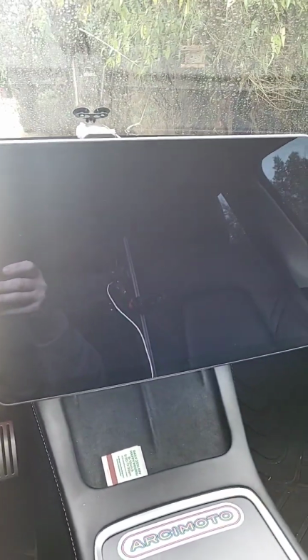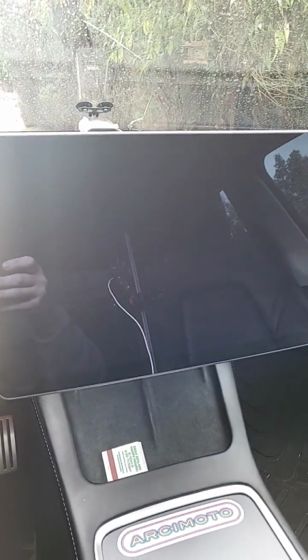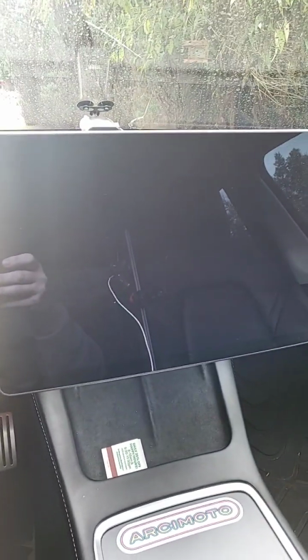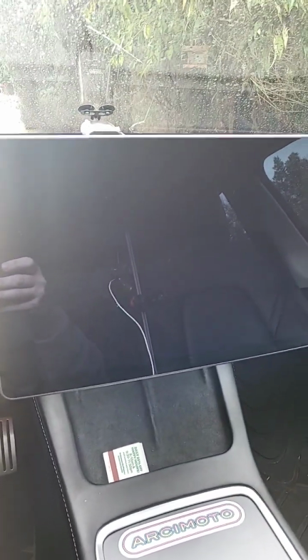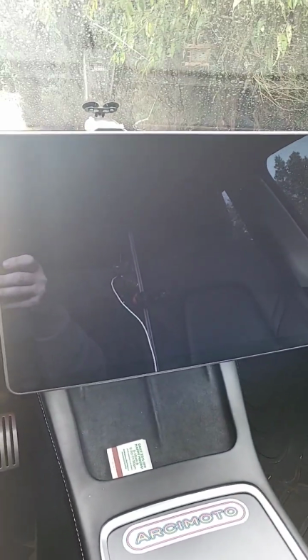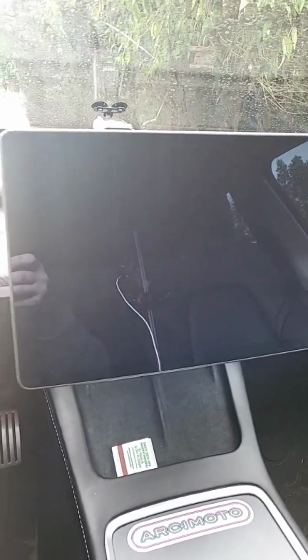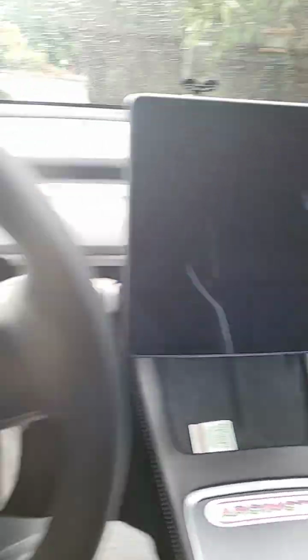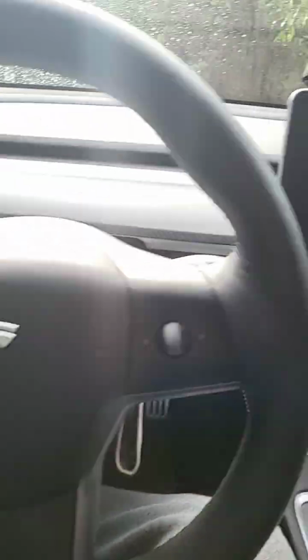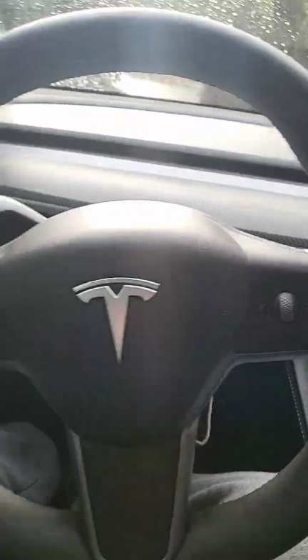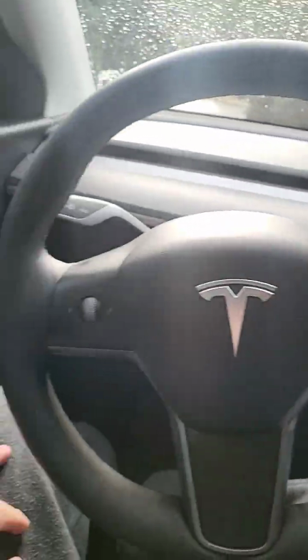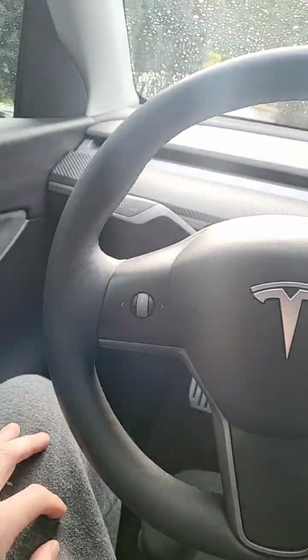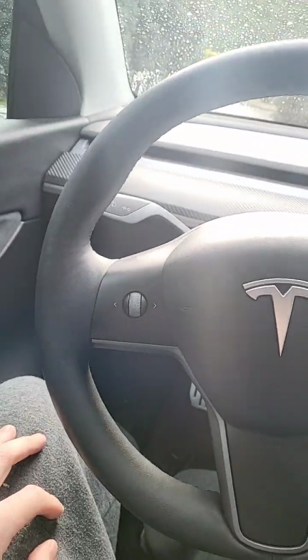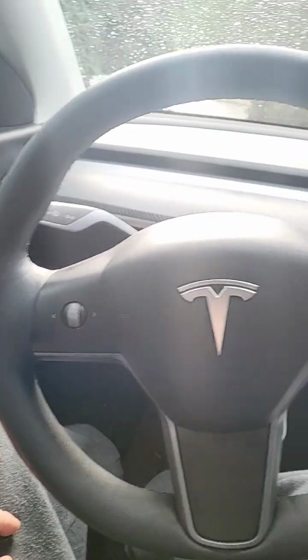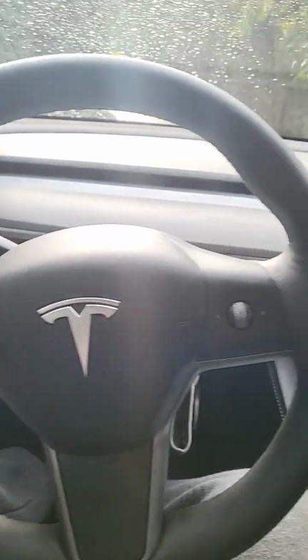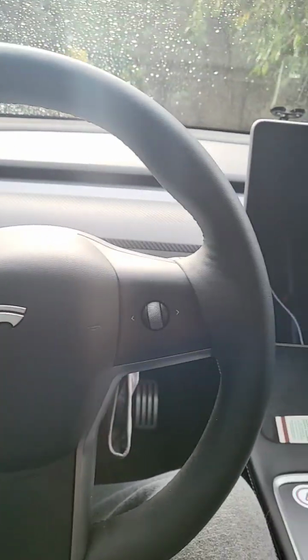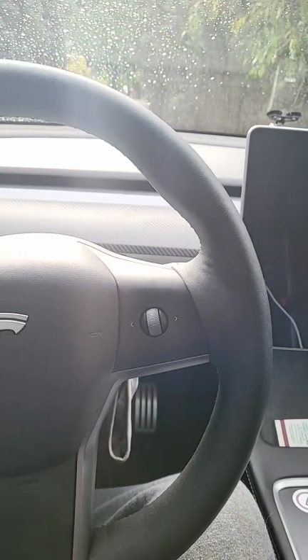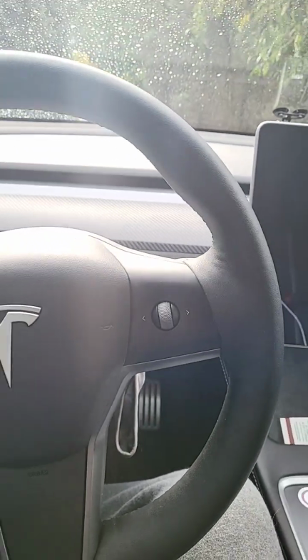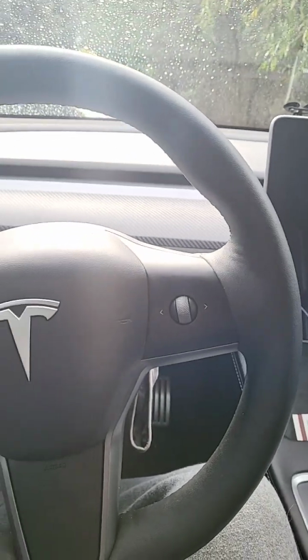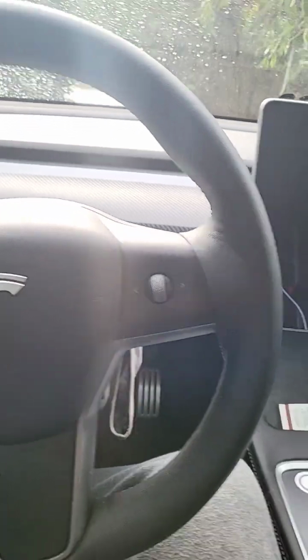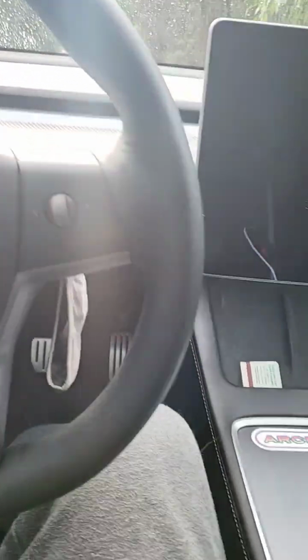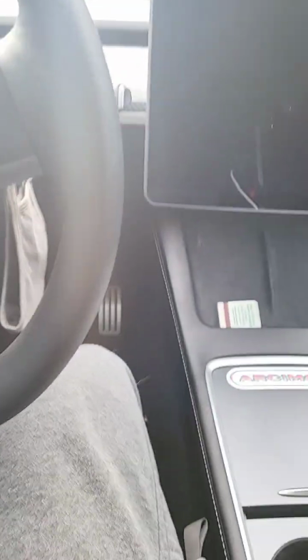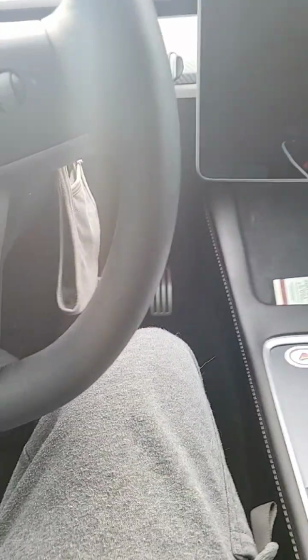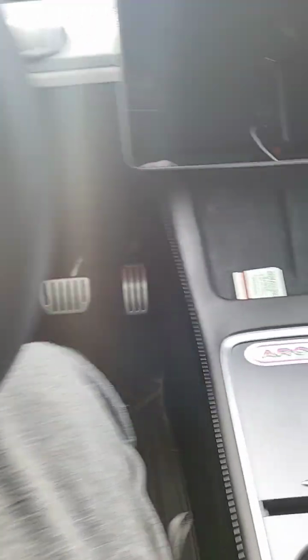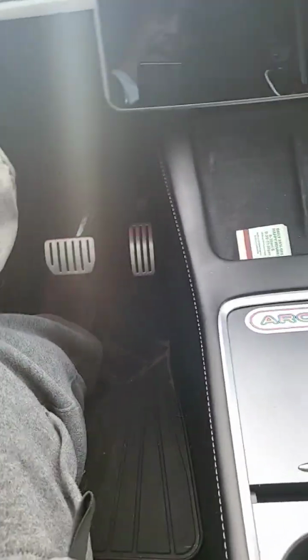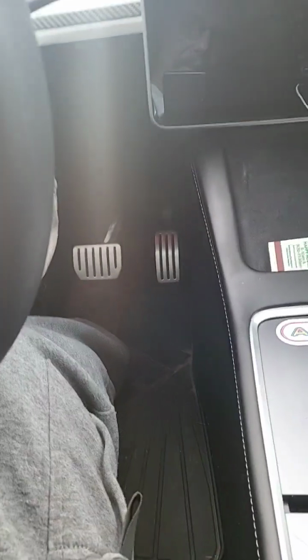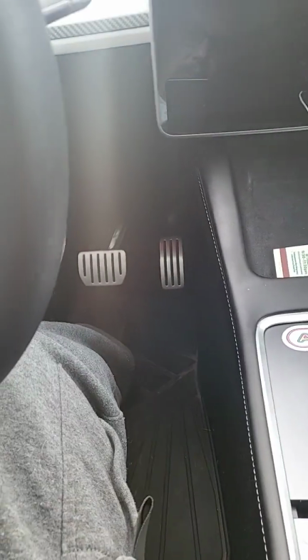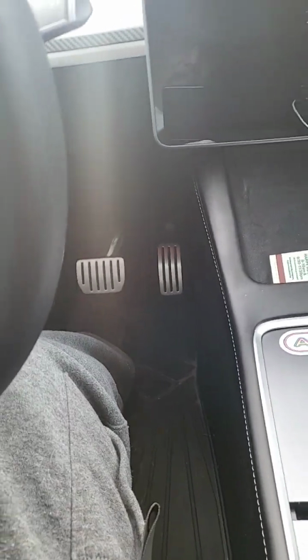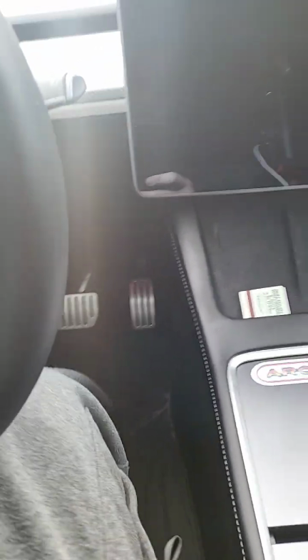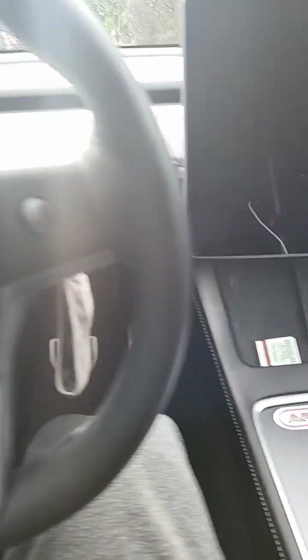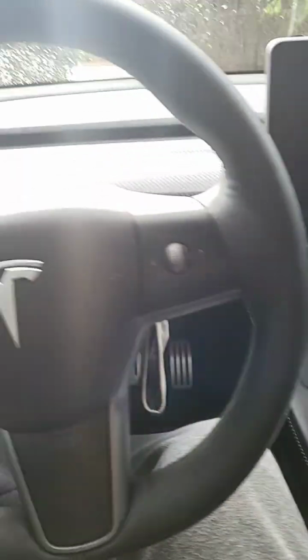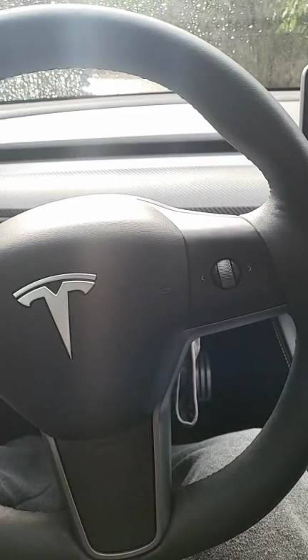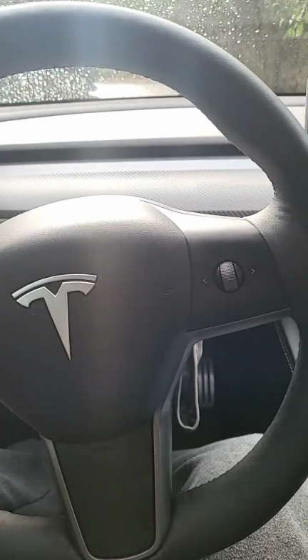So I'm going to do a reset. How do you do a reset? You hold both scroll wheels and the brake at the same time. Let's see what happens.